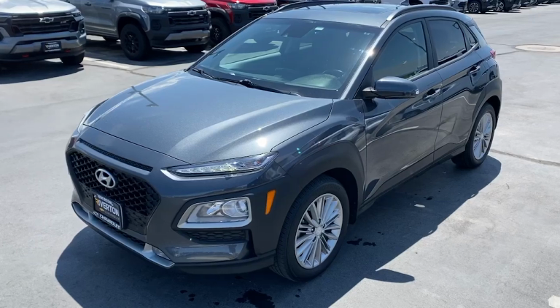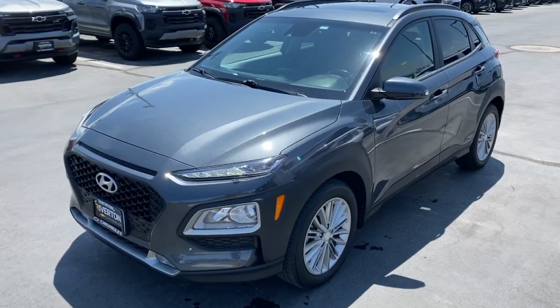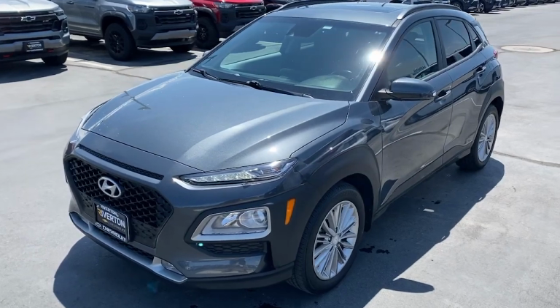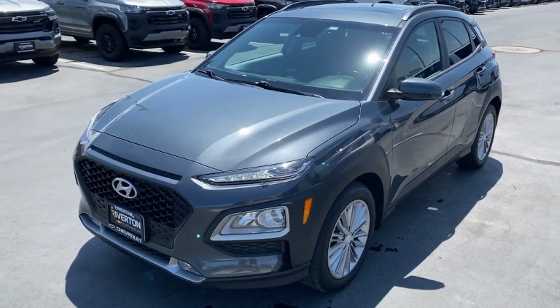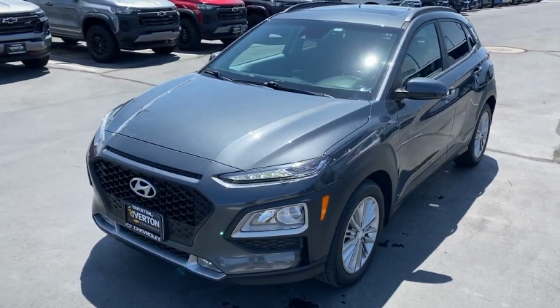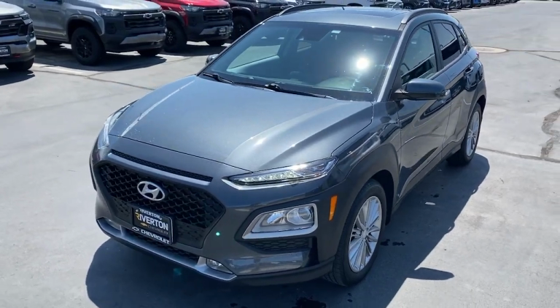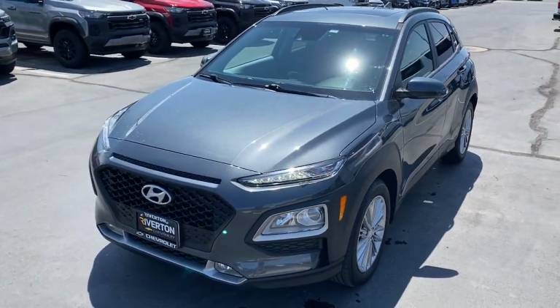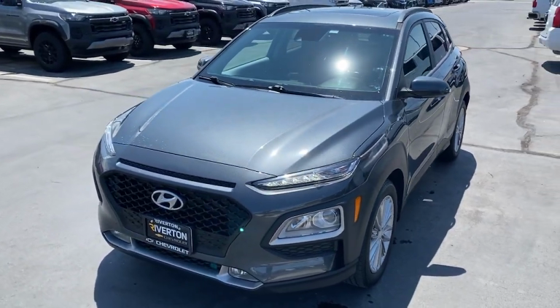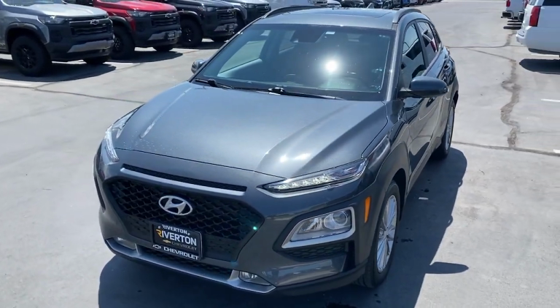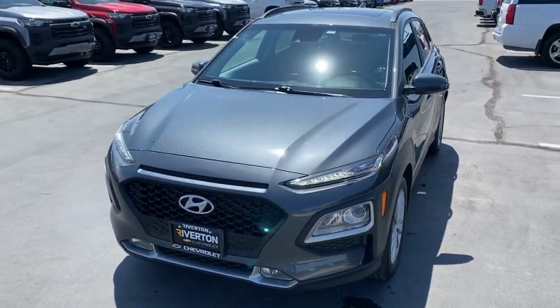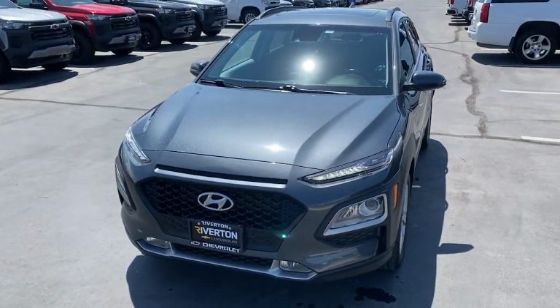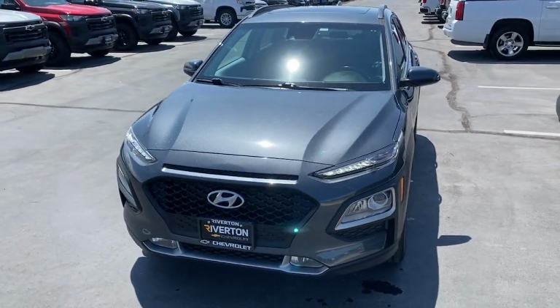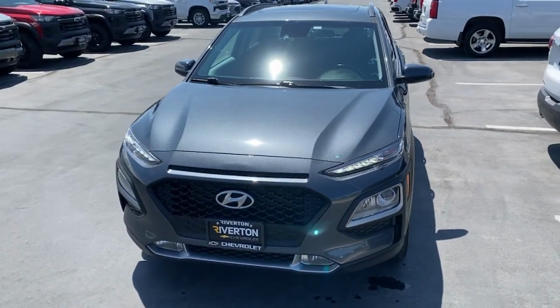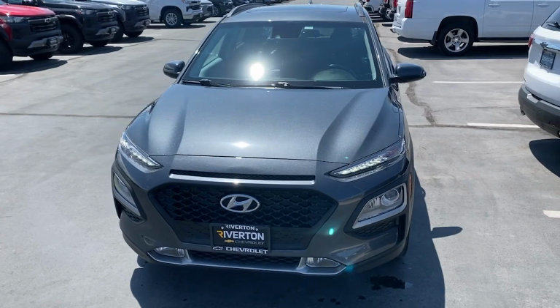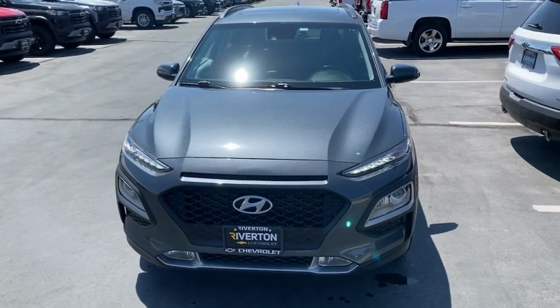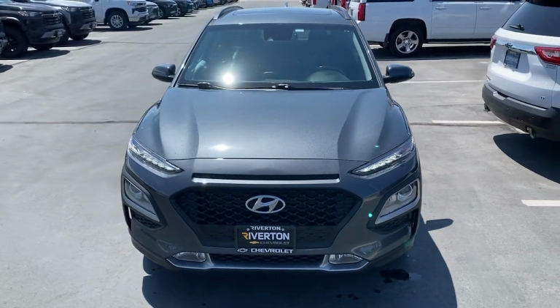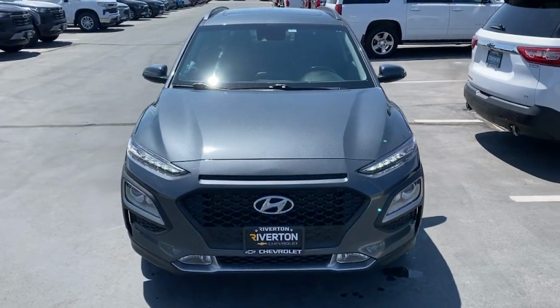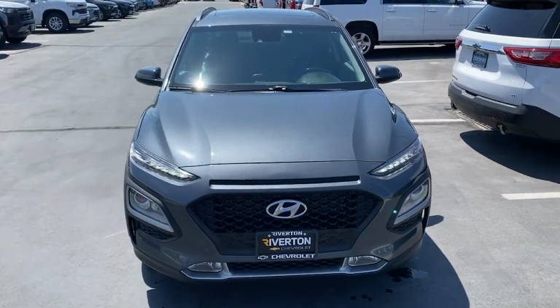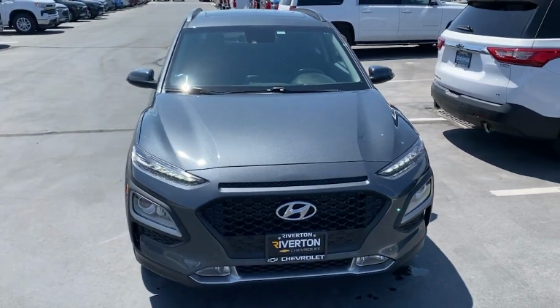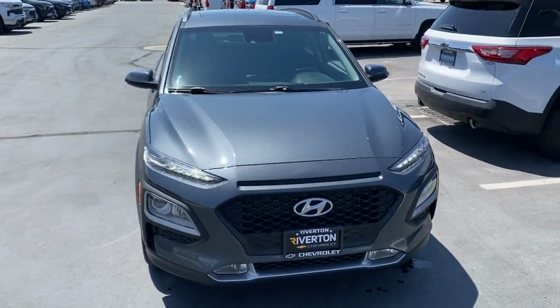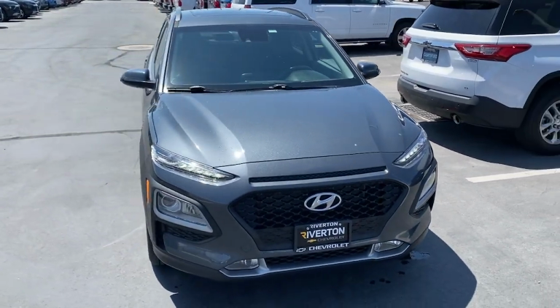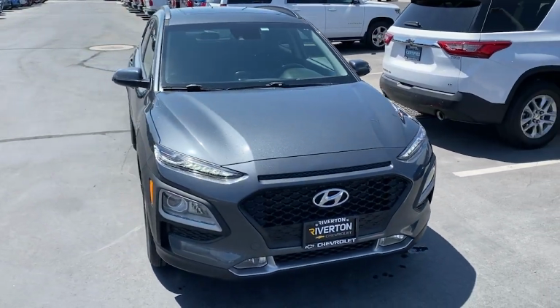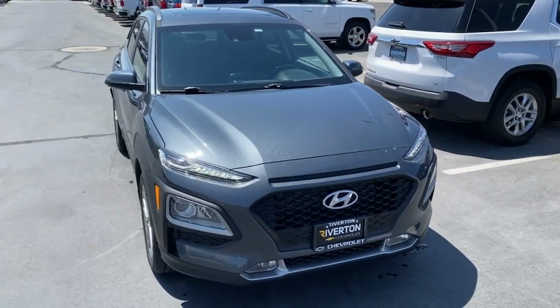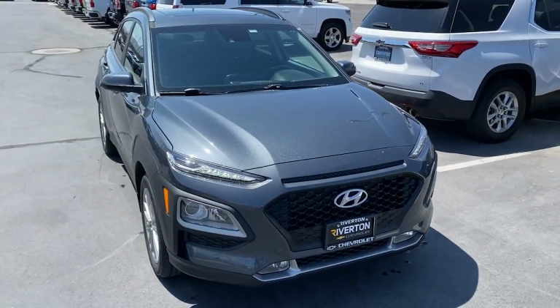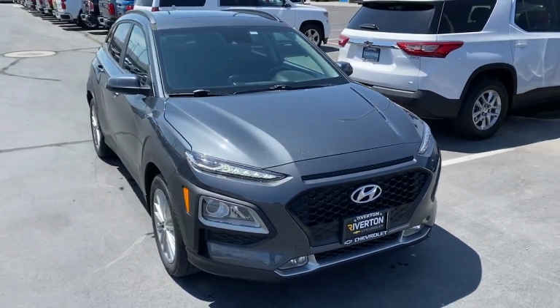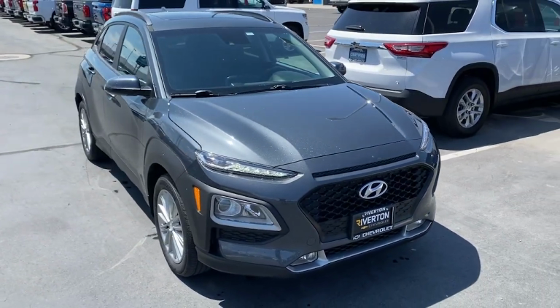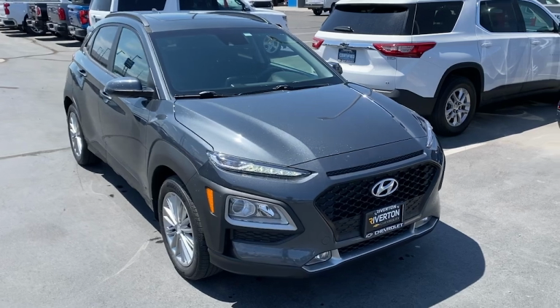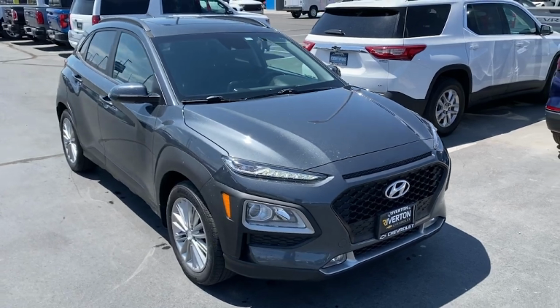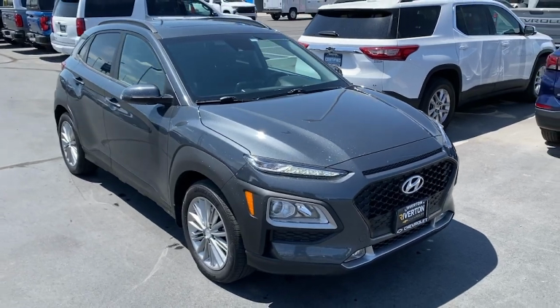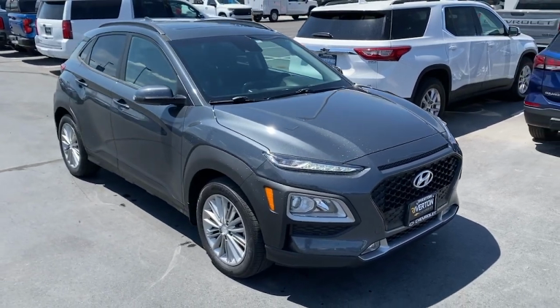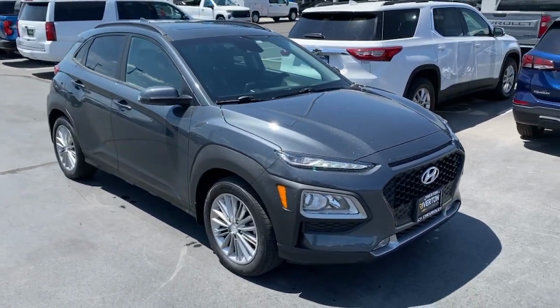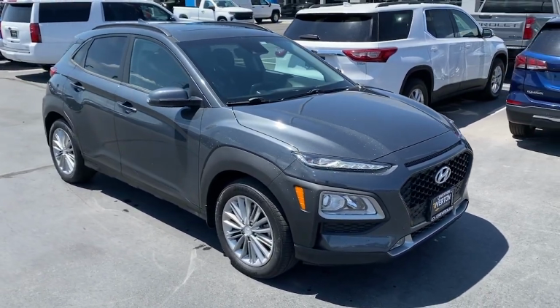You're gonna love the 2020 Hyundai Kona. With less than 40,000 miles on the odometer, this vehicle stands out from the rest. Every drive is fun and fresh in this agile and versatile Kona.